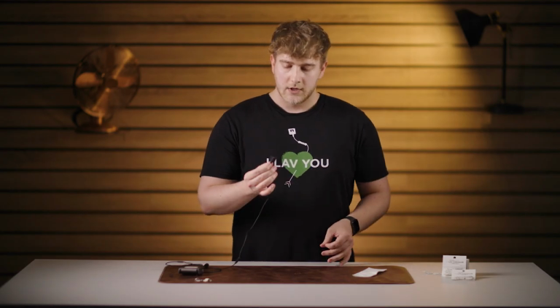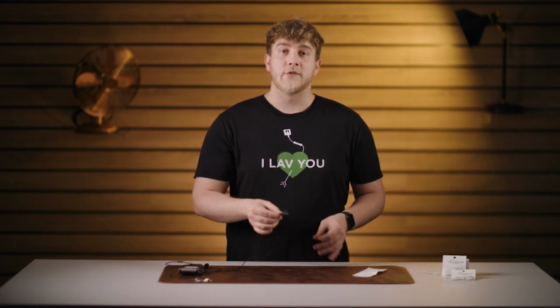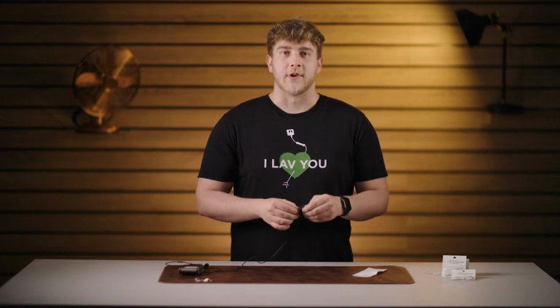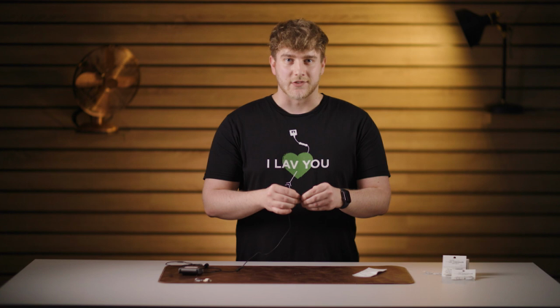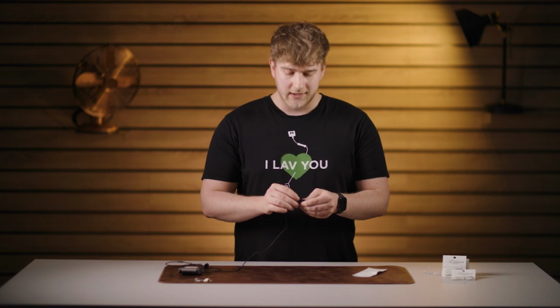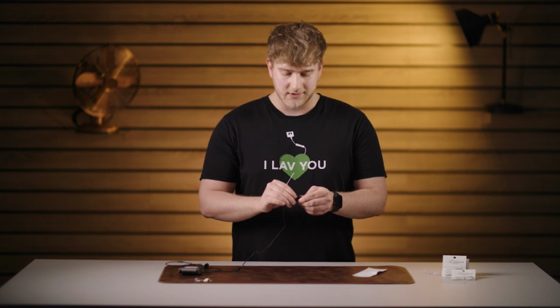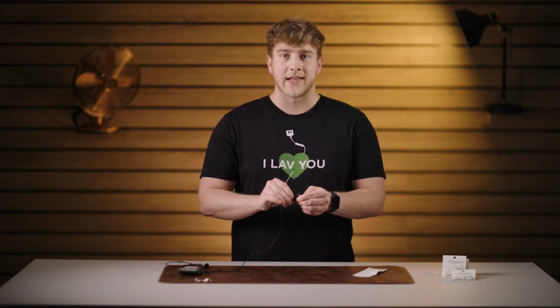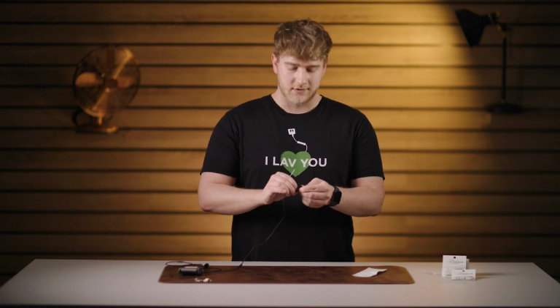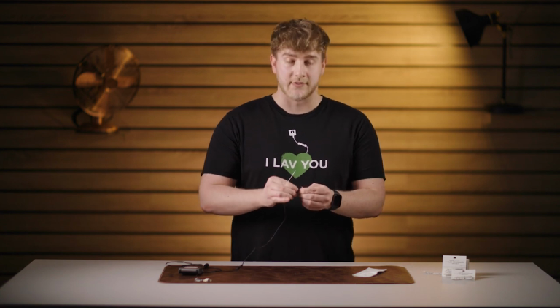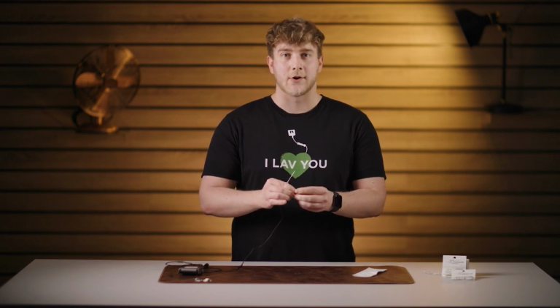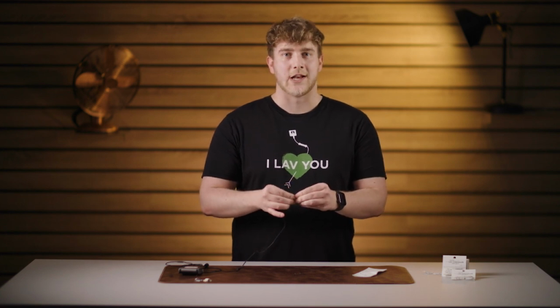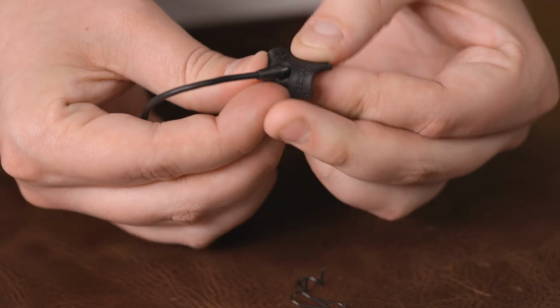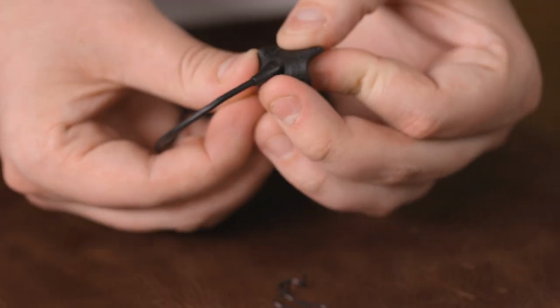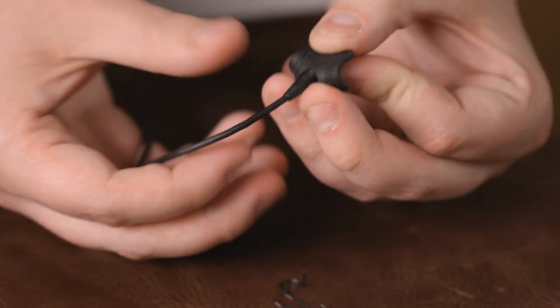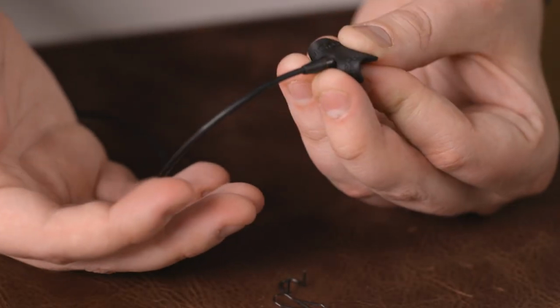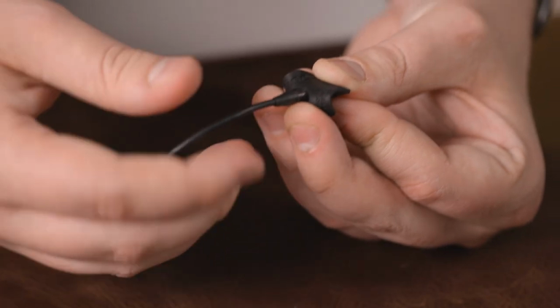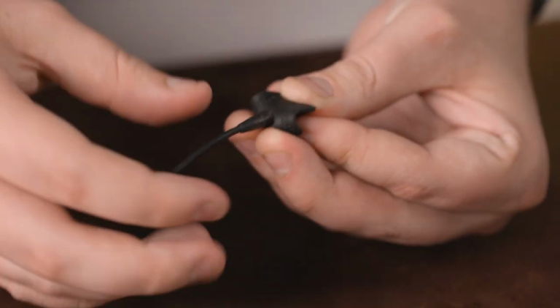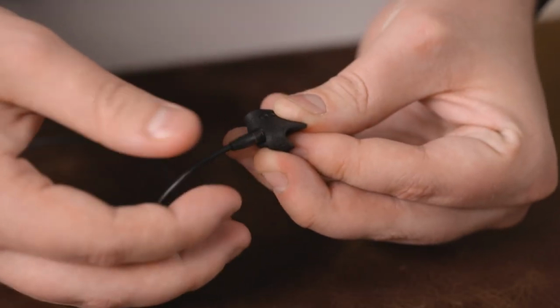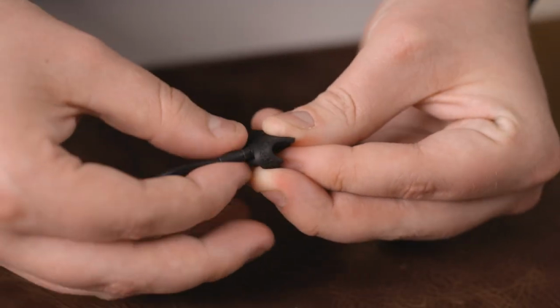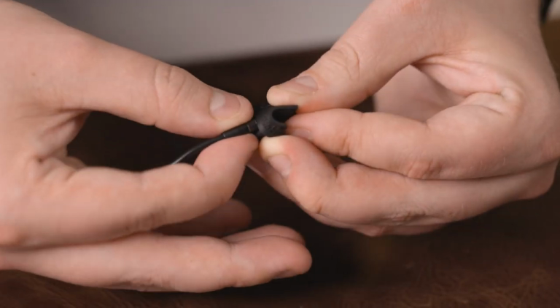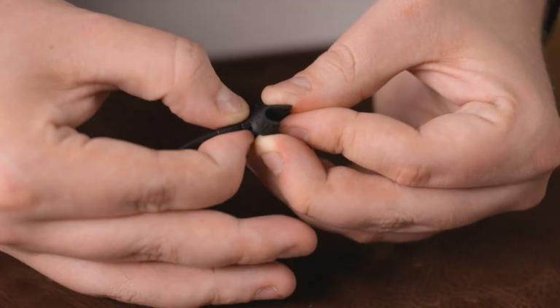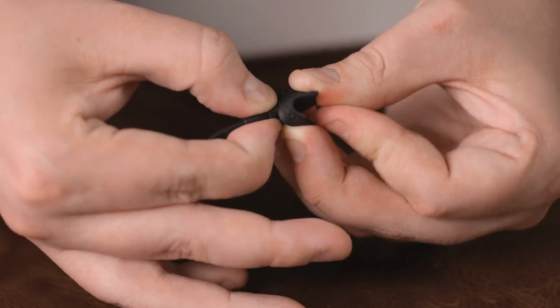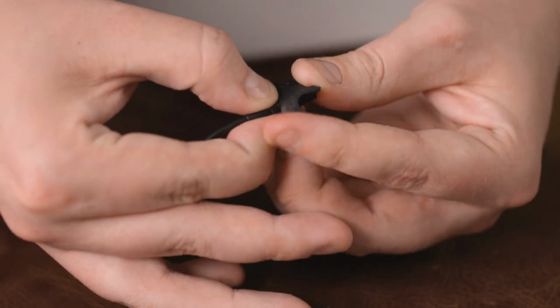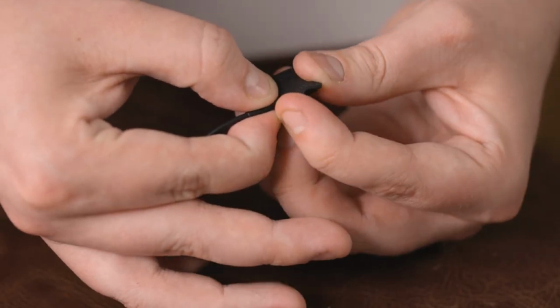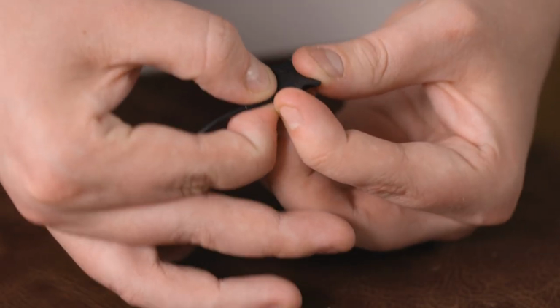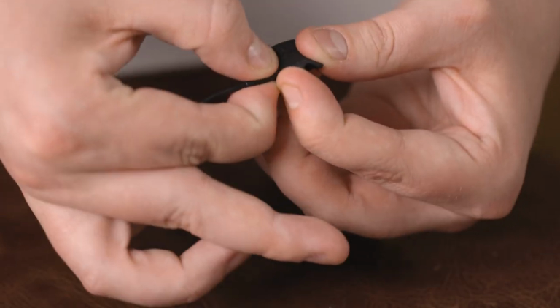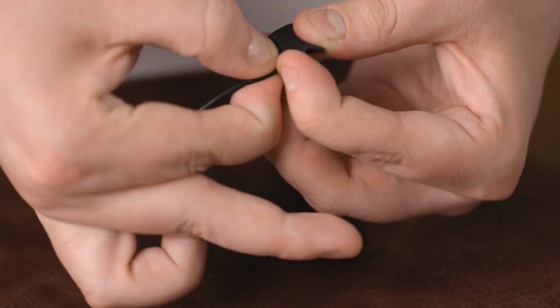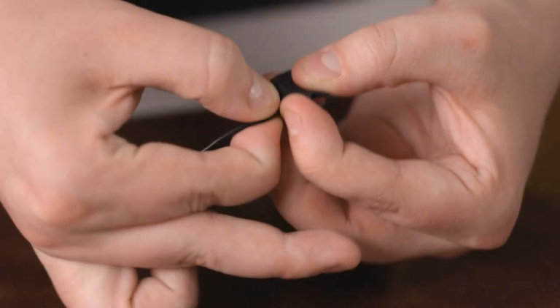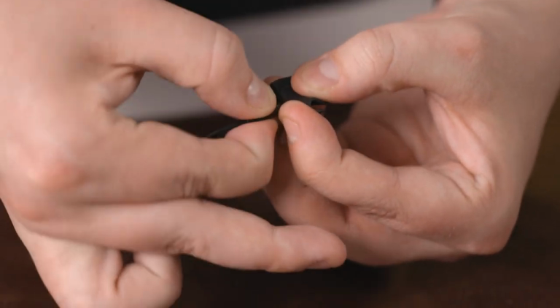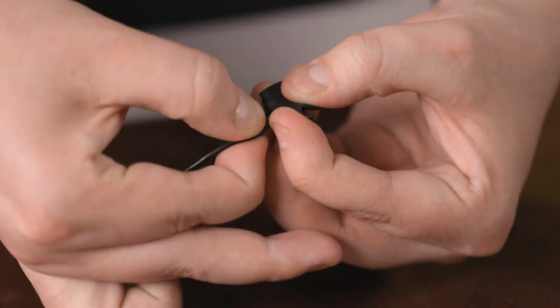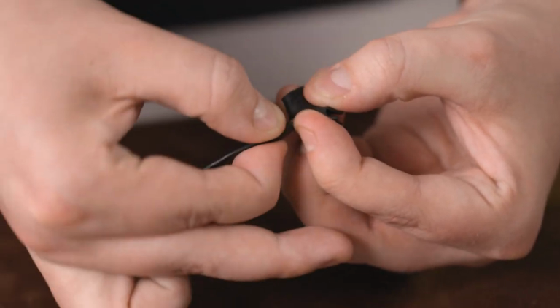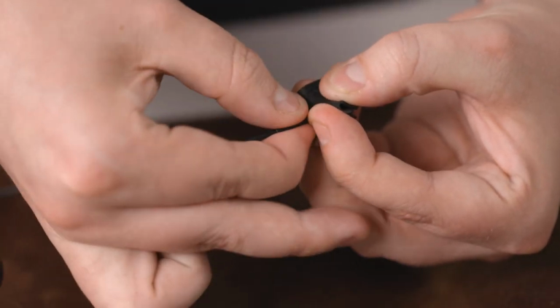To remove your lav mic from the lav concealer, simply bend the lav concealer back as you did when you inserted the microphone, and grab the microphone by its body and give it a little wiggle as you pull it out. That's the safest way to remove your microphone from the lav concealer.